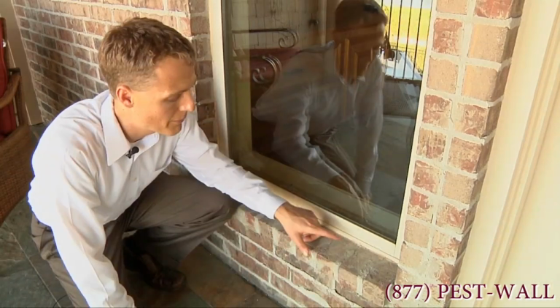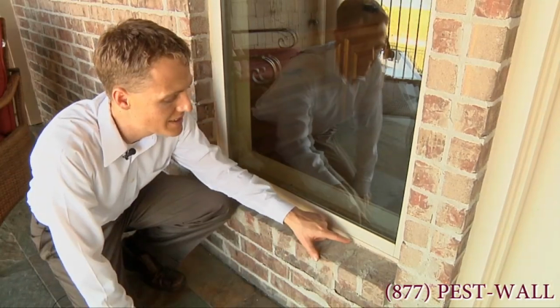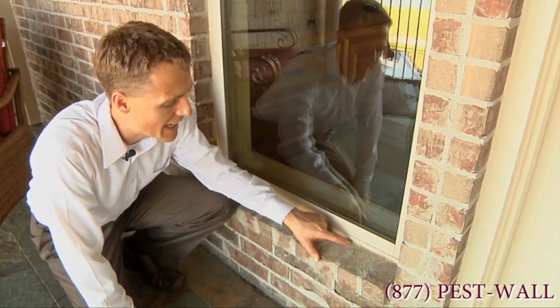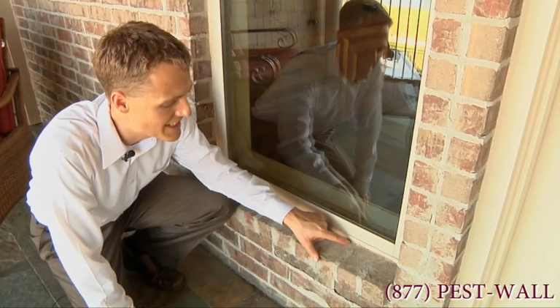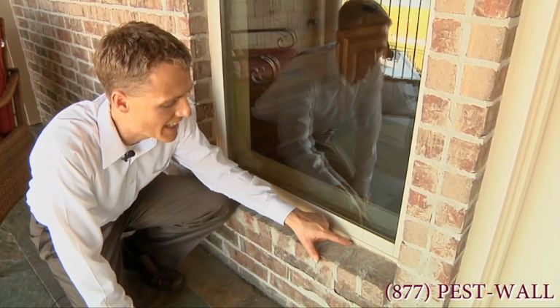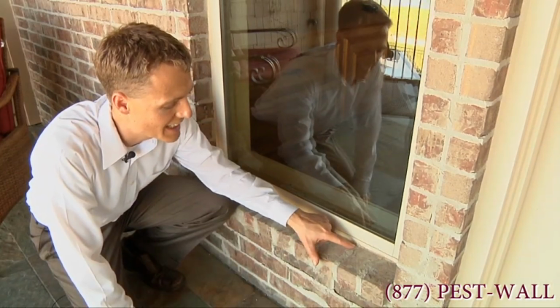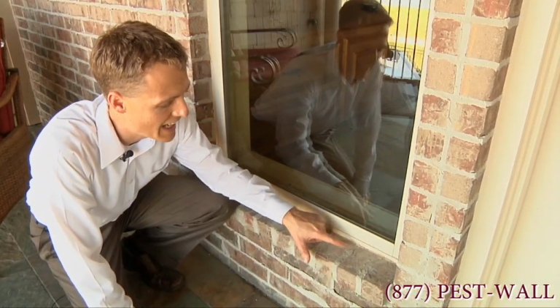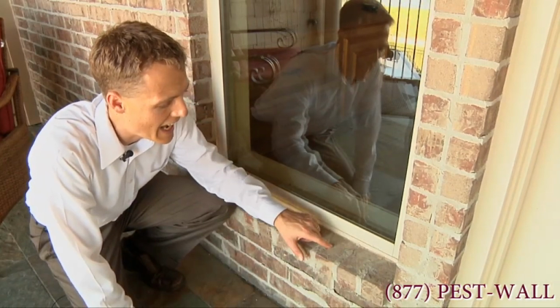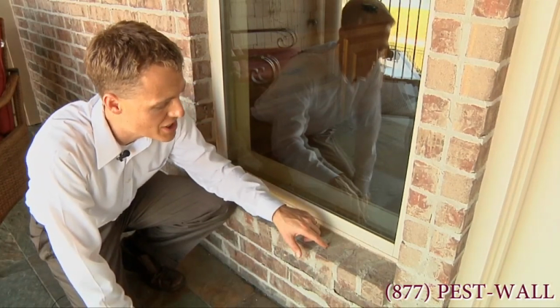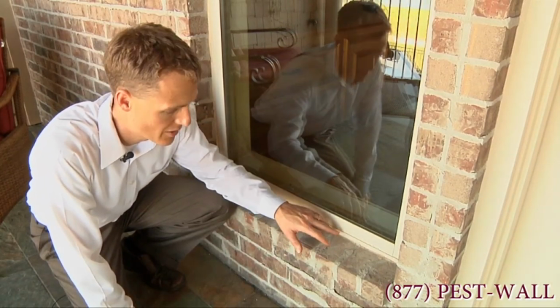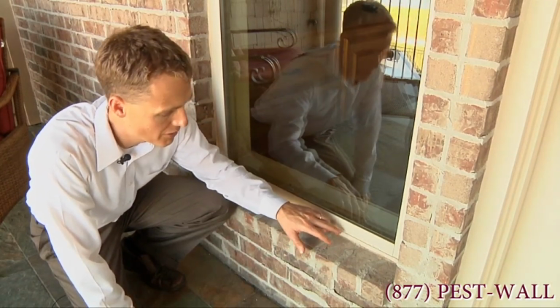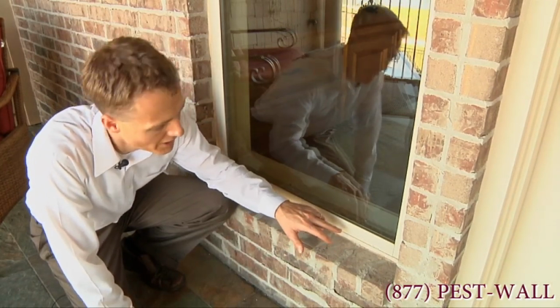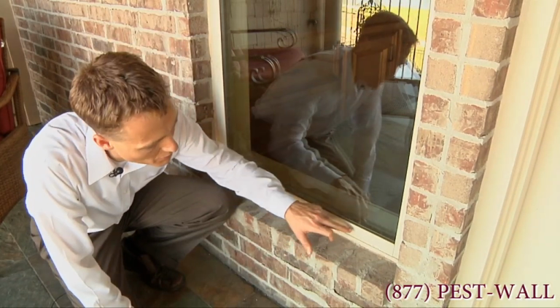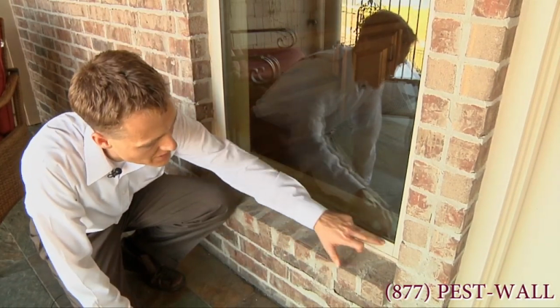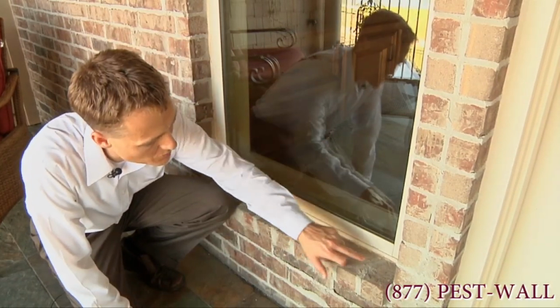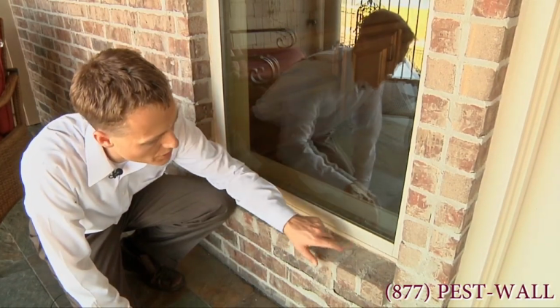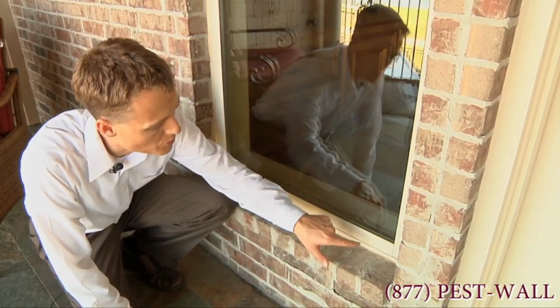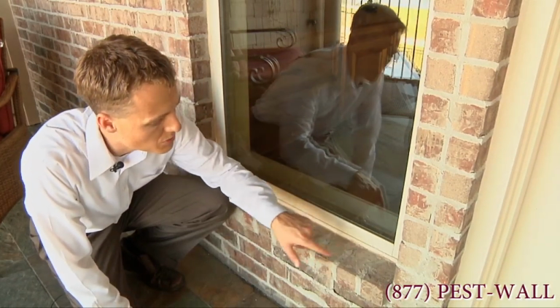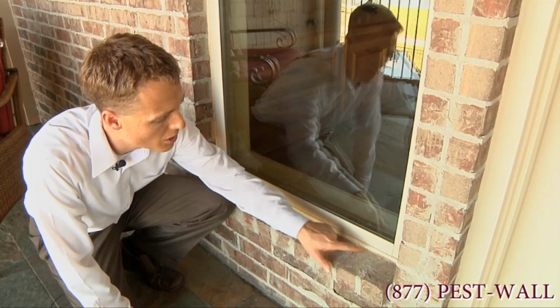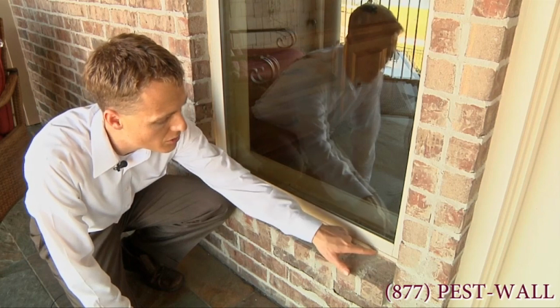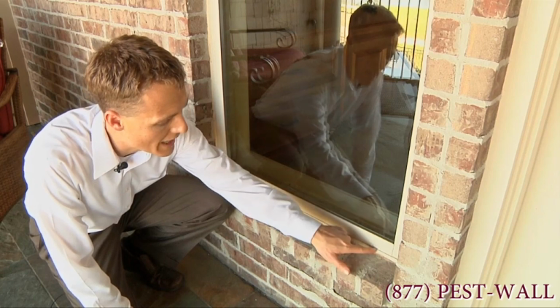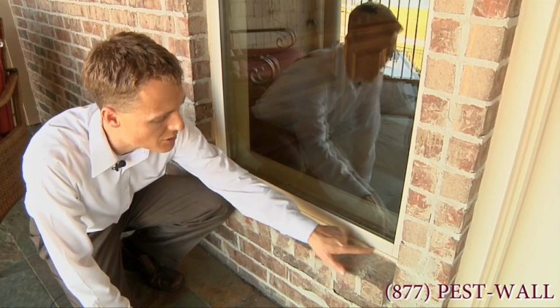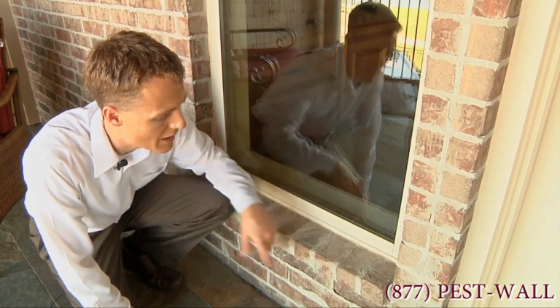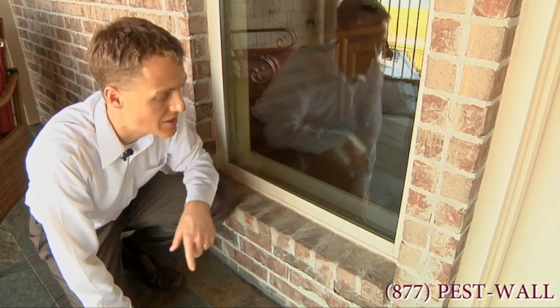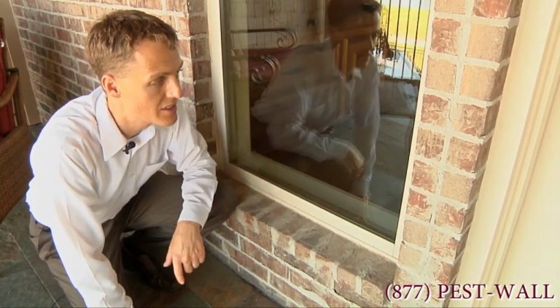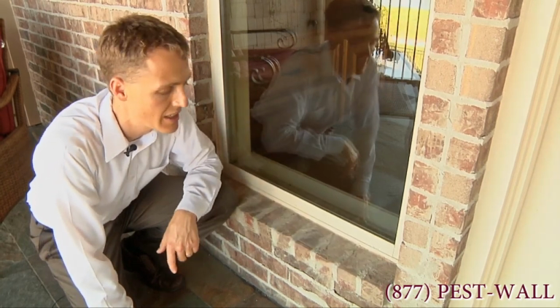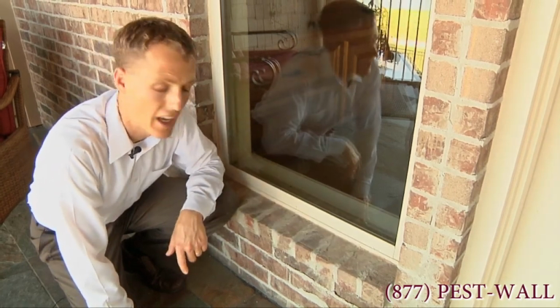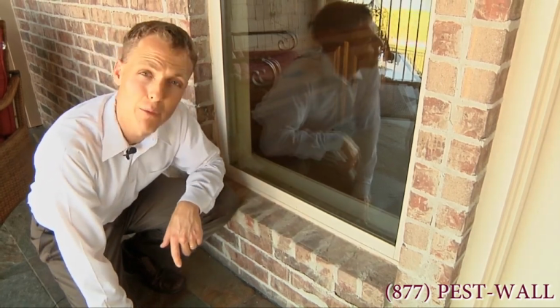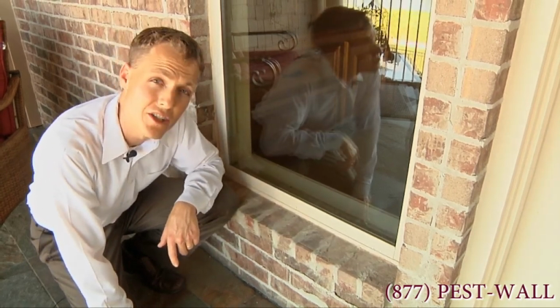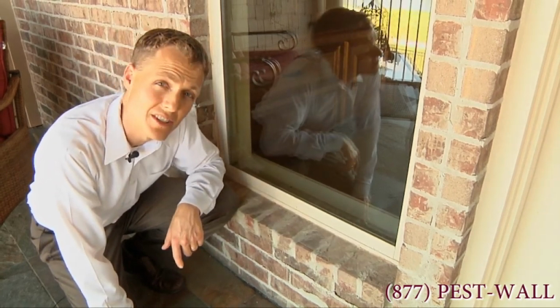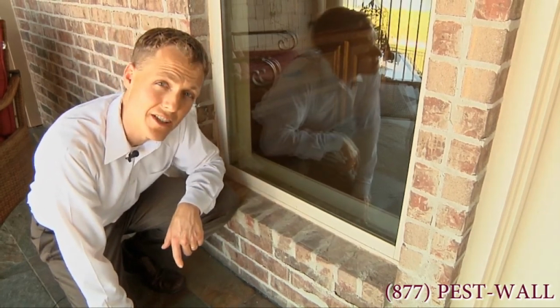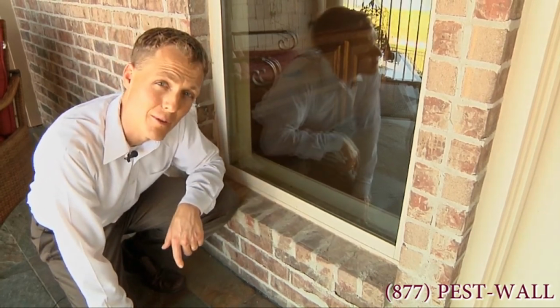The problem is, as these egg sacks hatch, they're going to find a way into this window through small cracks or crevices and pressure inside your home.